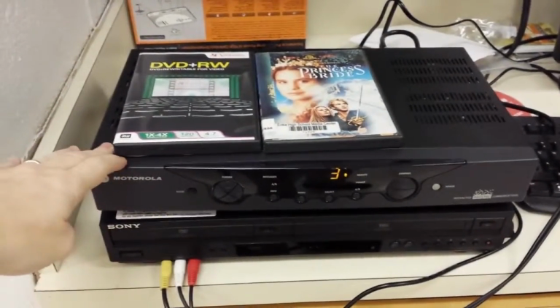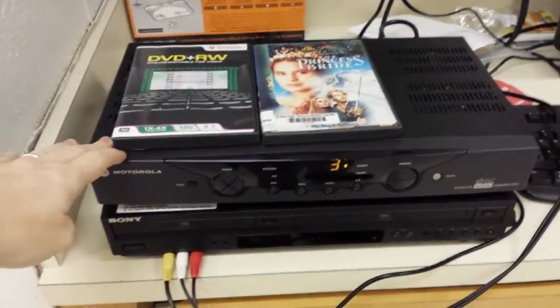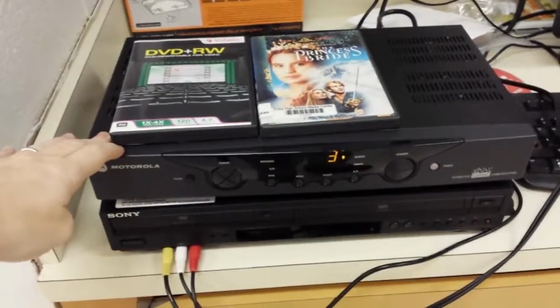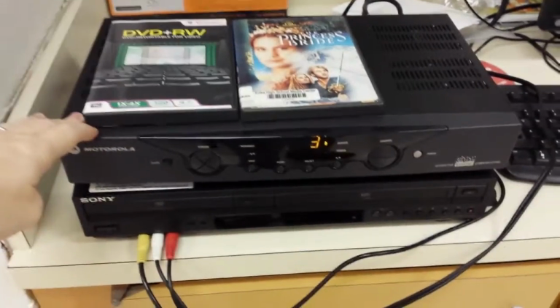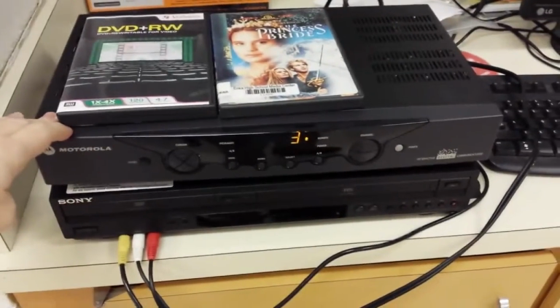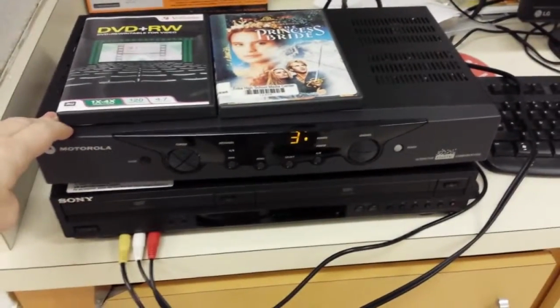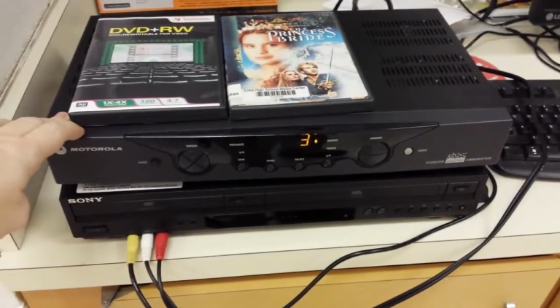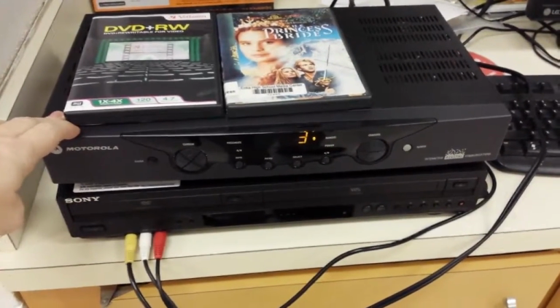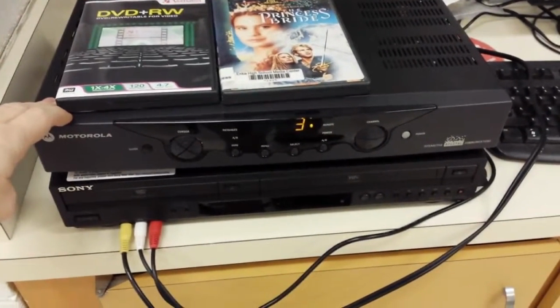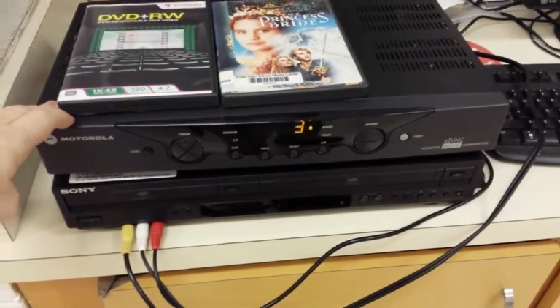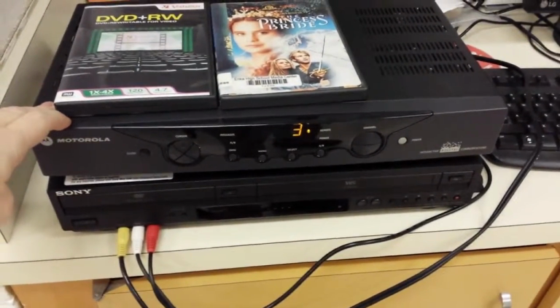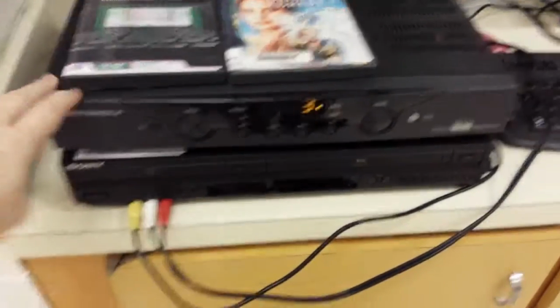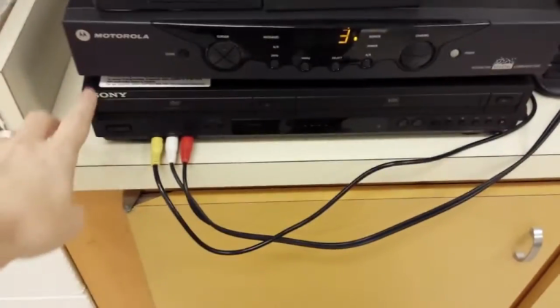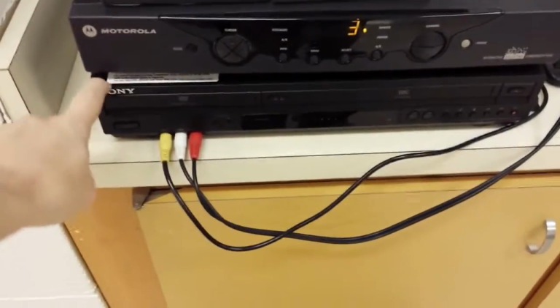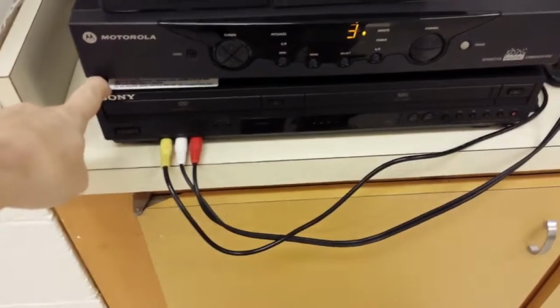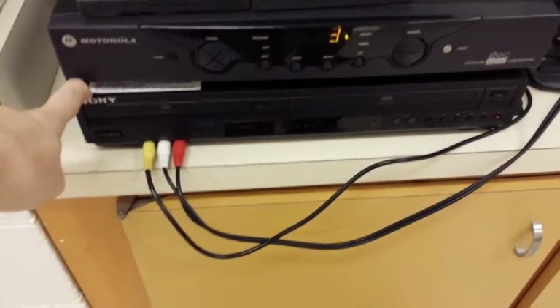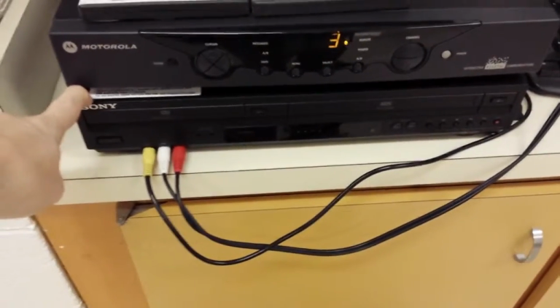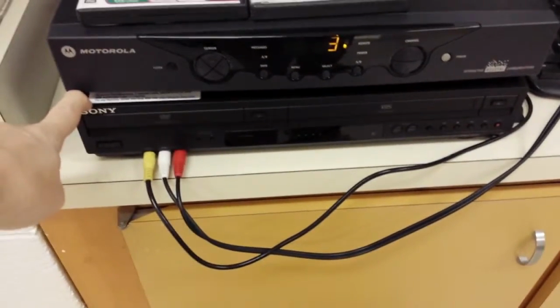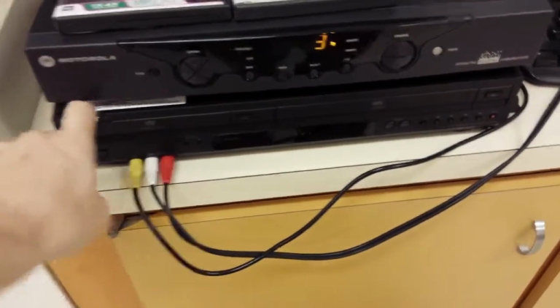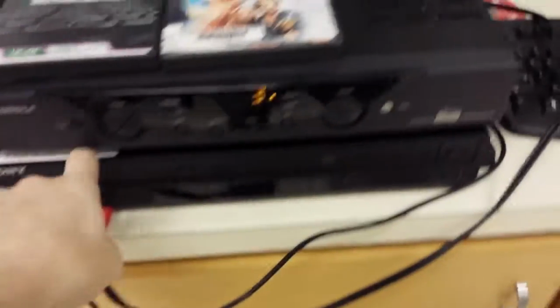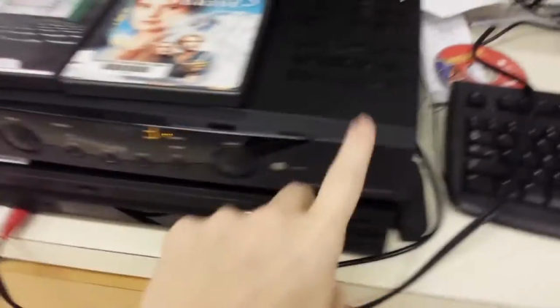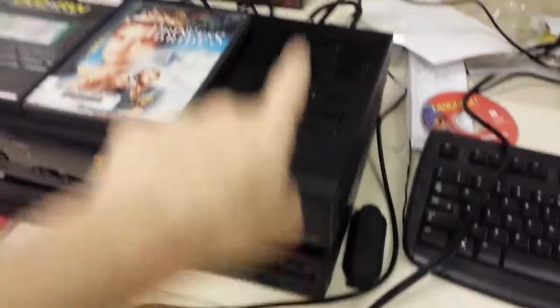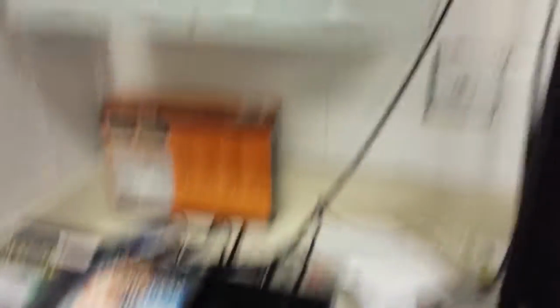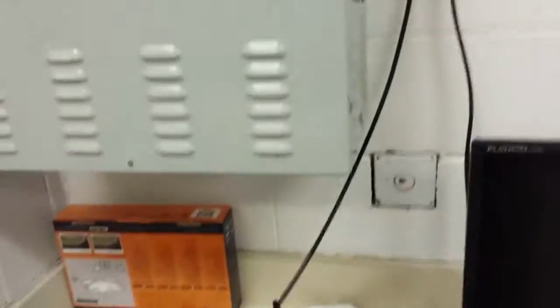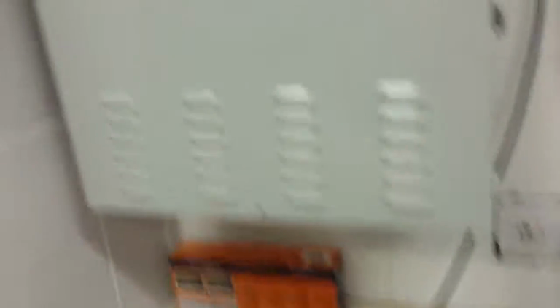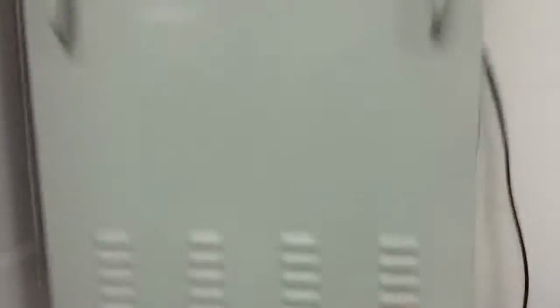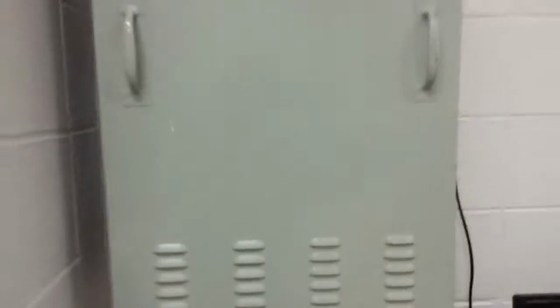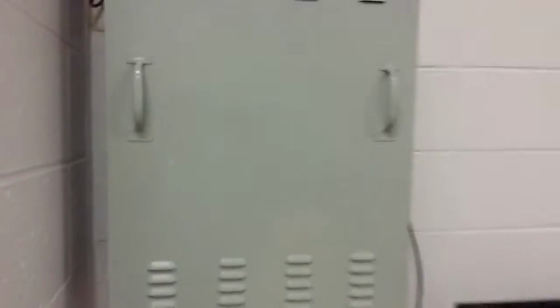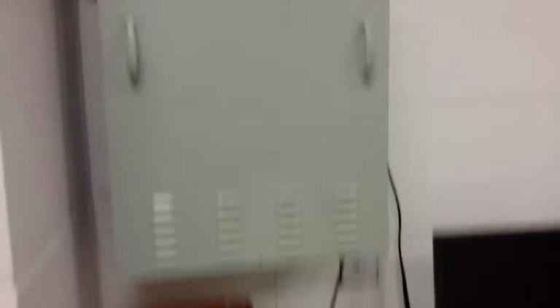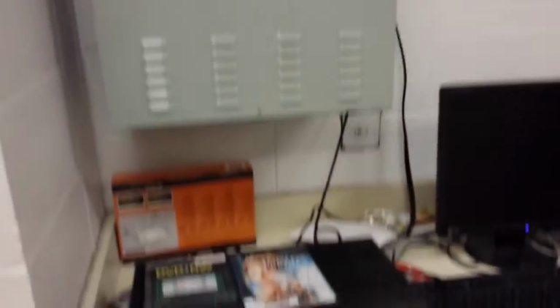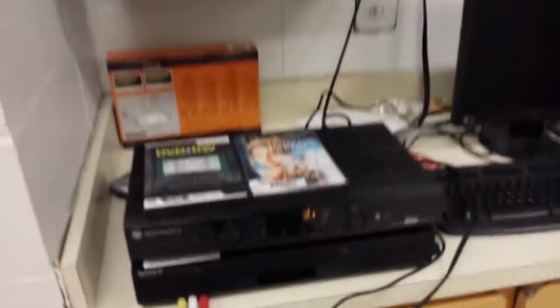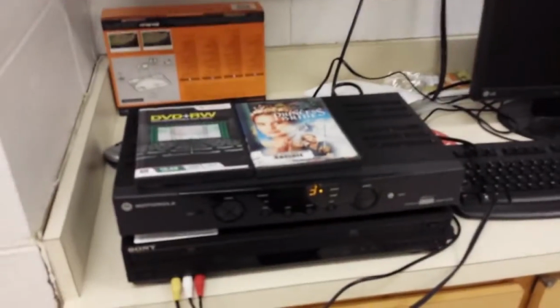This is the new set-top box that Charter brought in when they switched from analog to digital, and then we have a DVD player underneath, which right now is hooked up along with the set-top box to the cable junction box in order to broadcast throughout the school on channel 15.